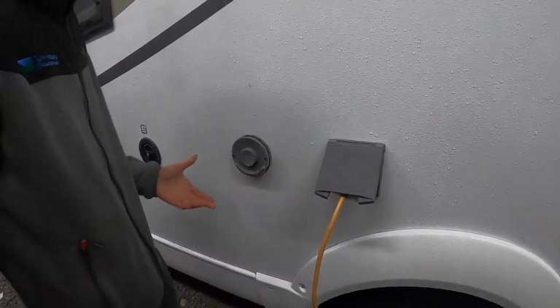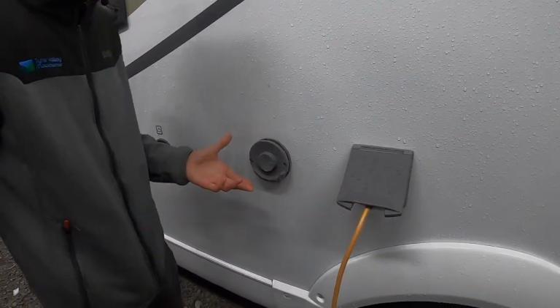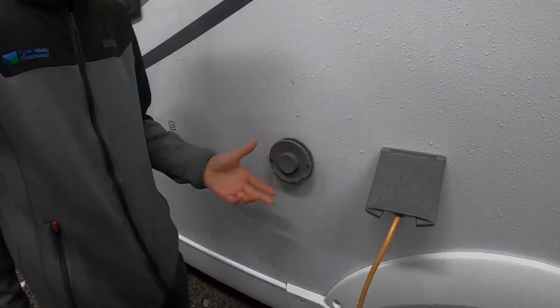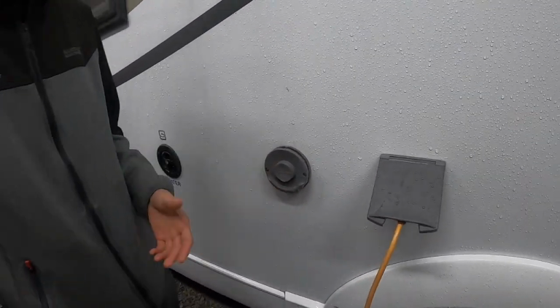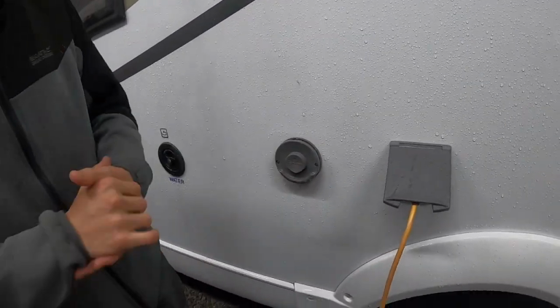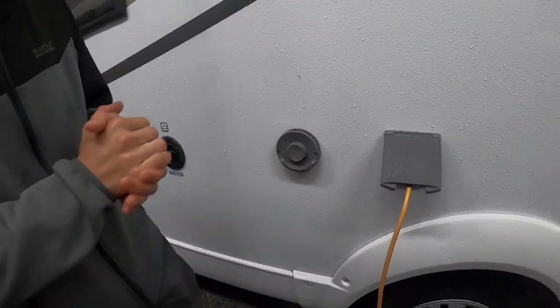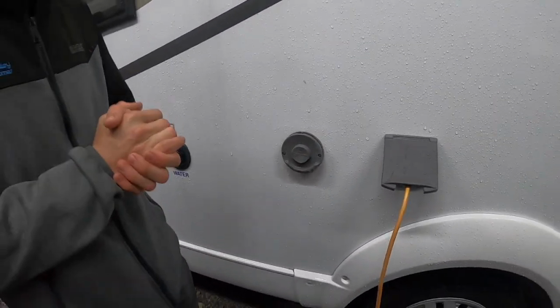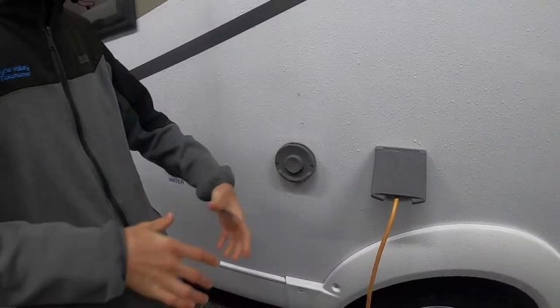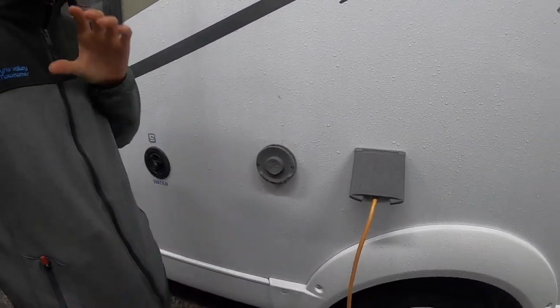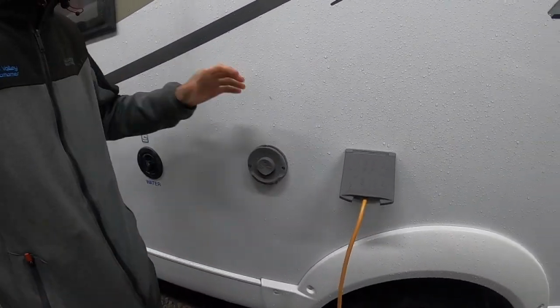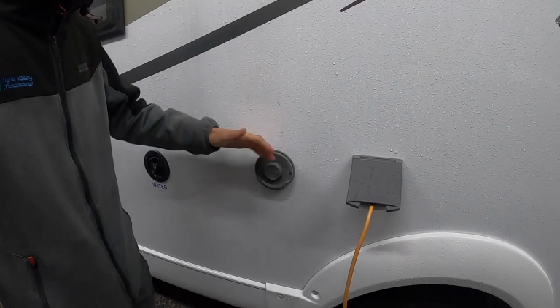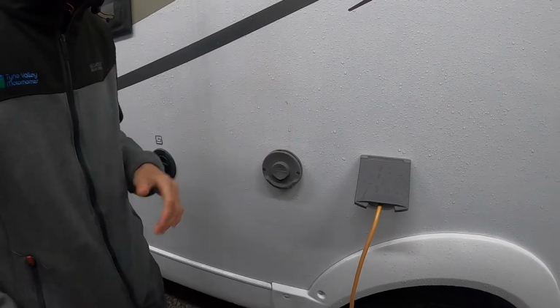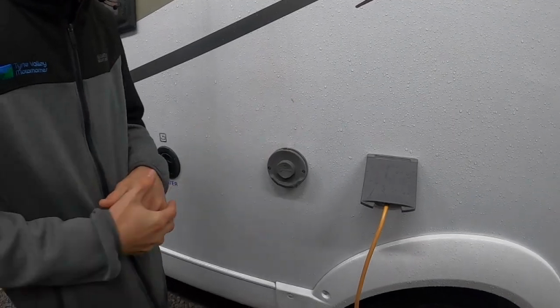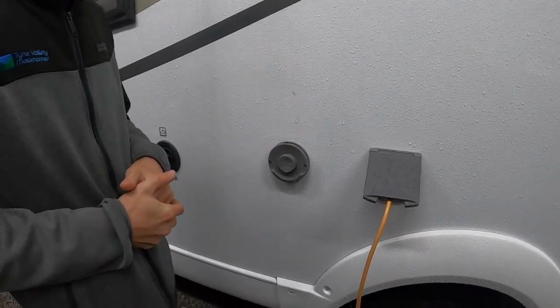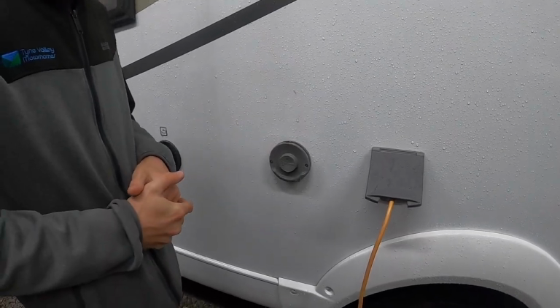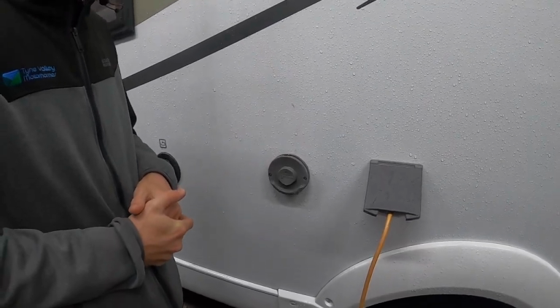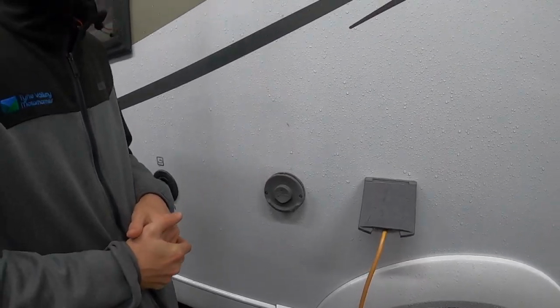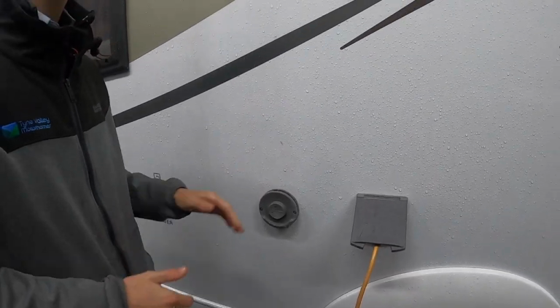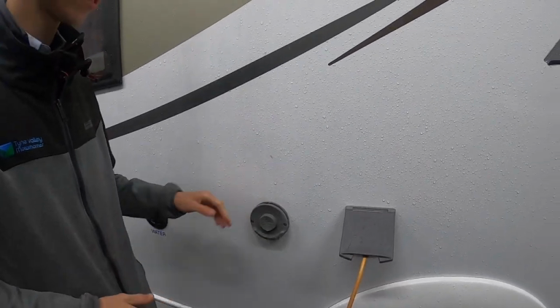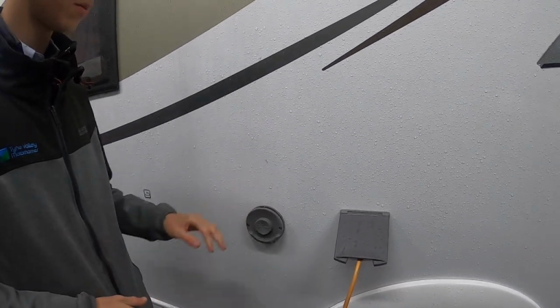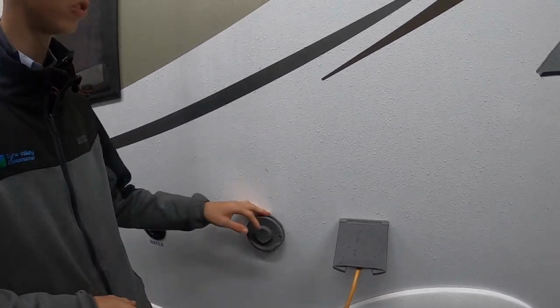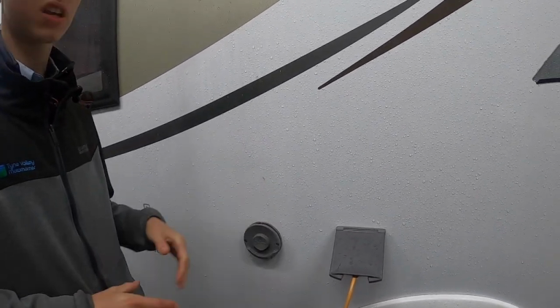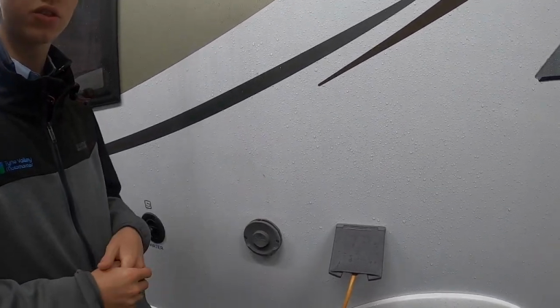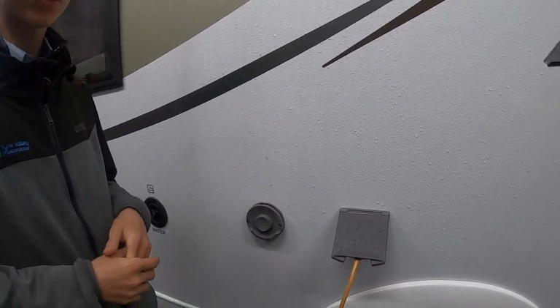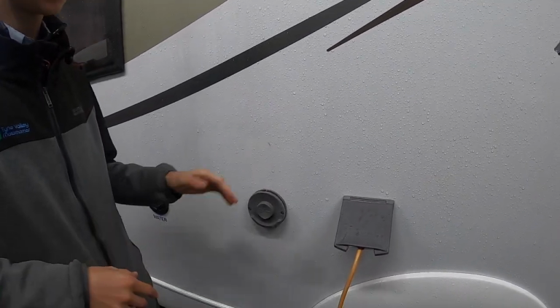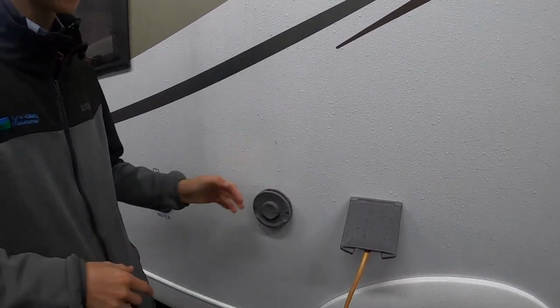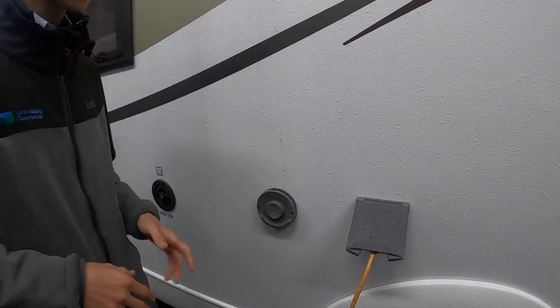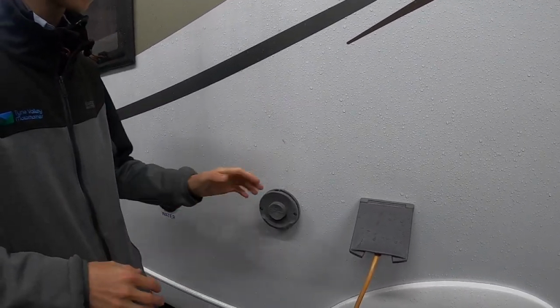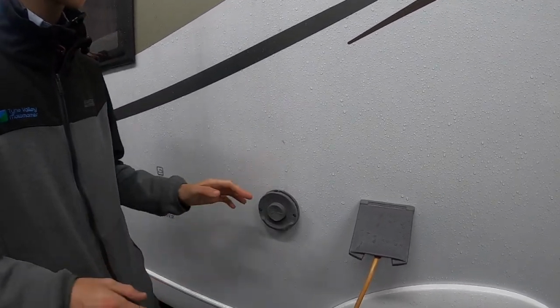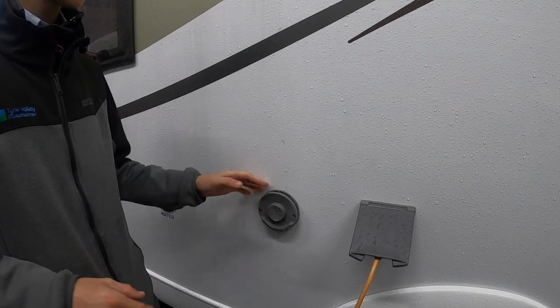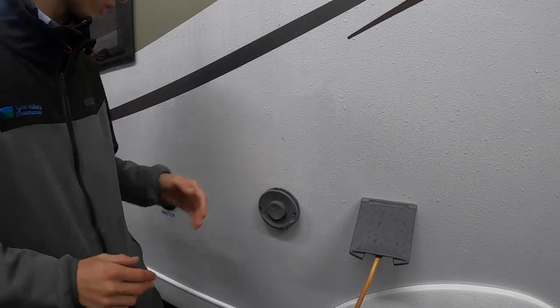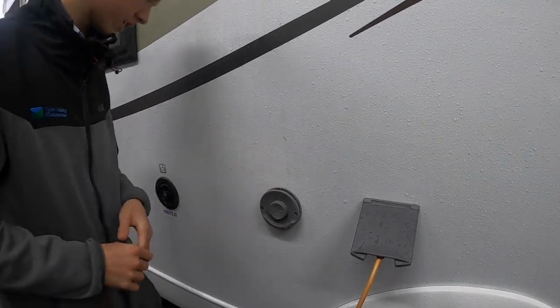This is for your Truma boiler — this must be kept obstruction free at all times. It just allows the fumes out from the boiler and water heater.